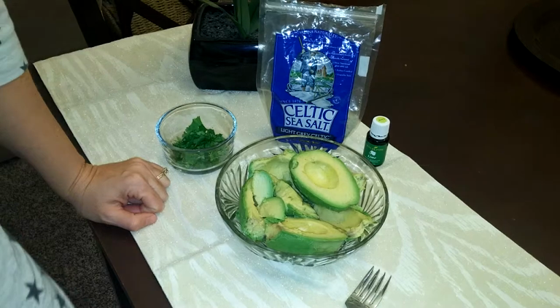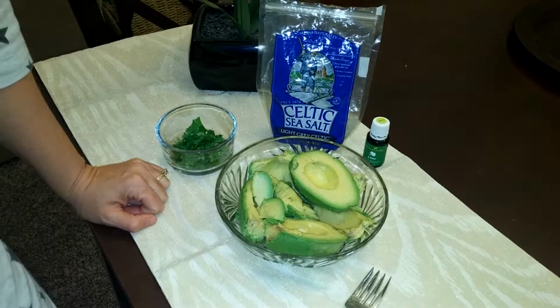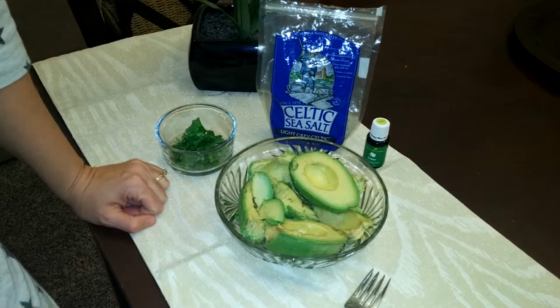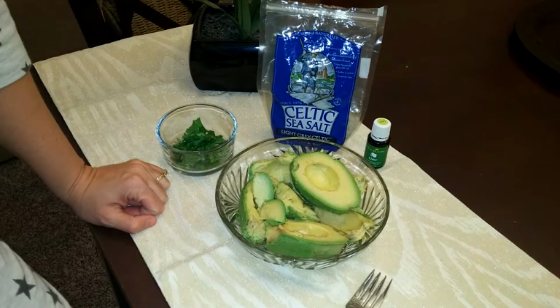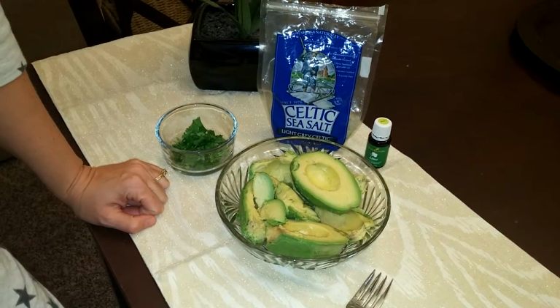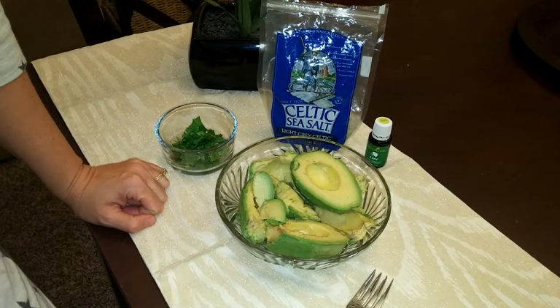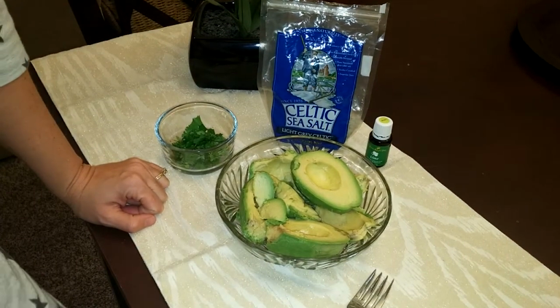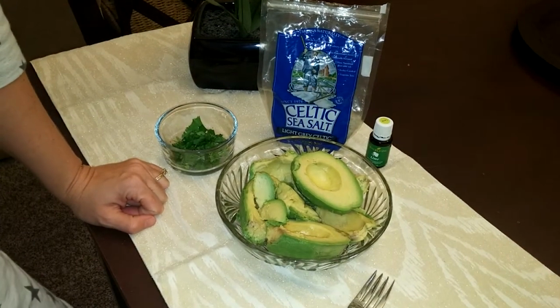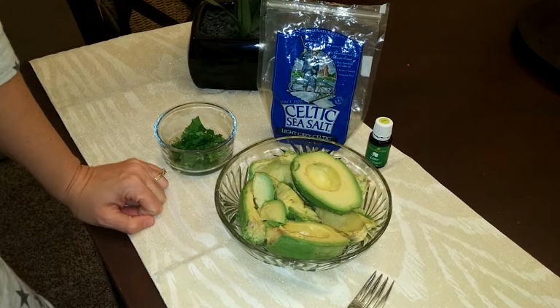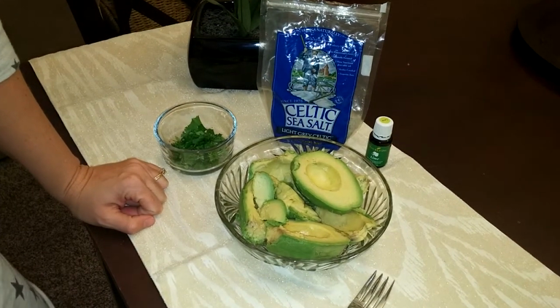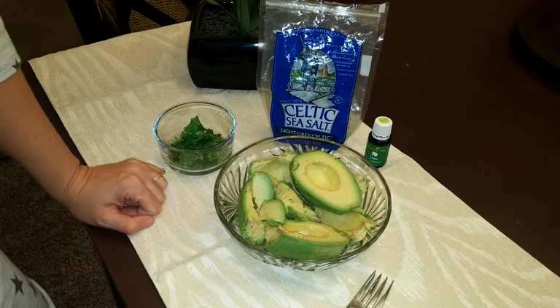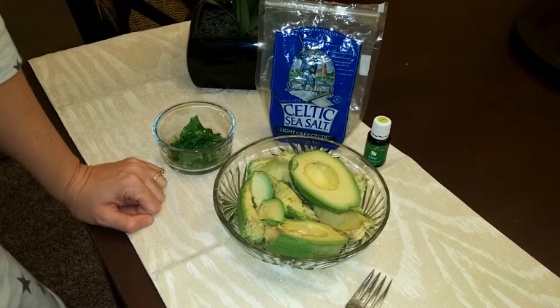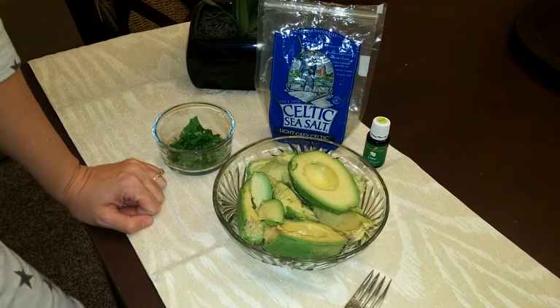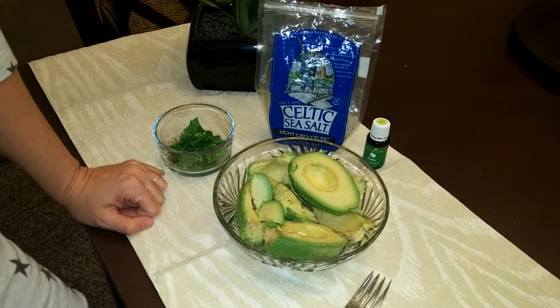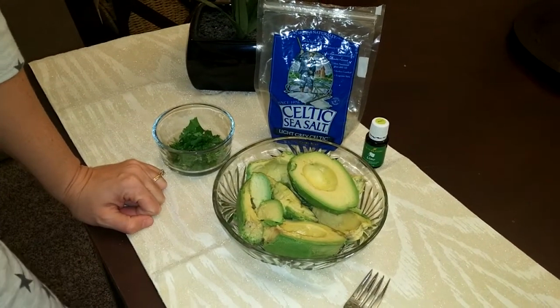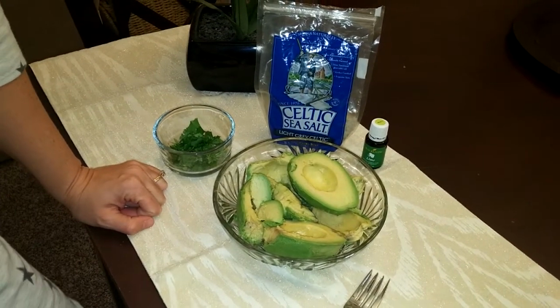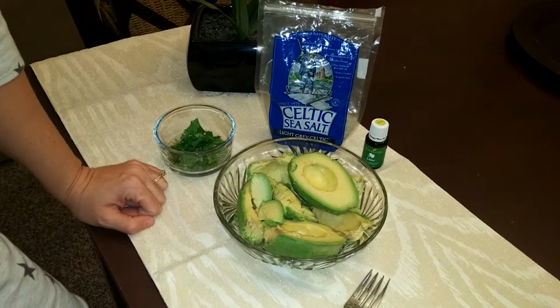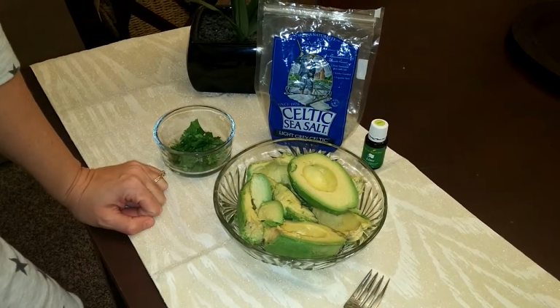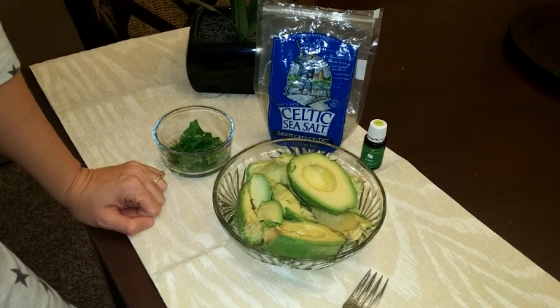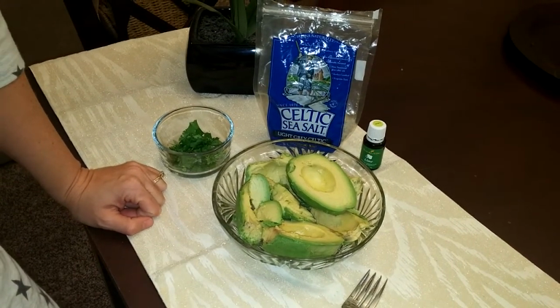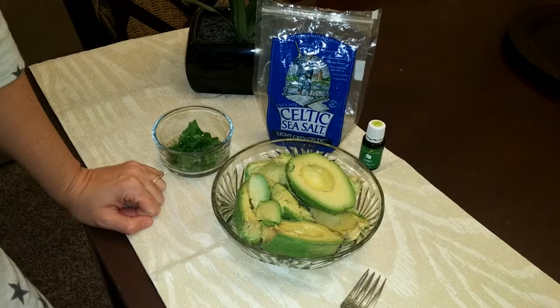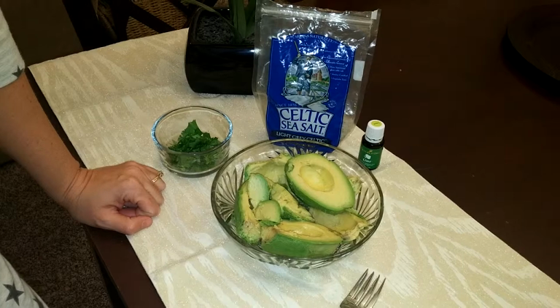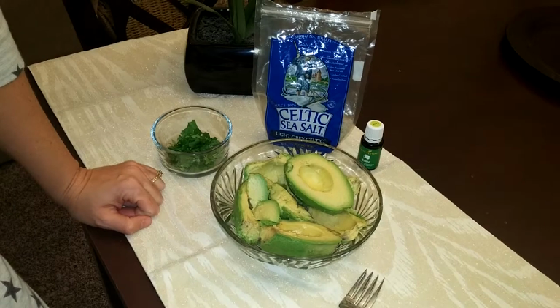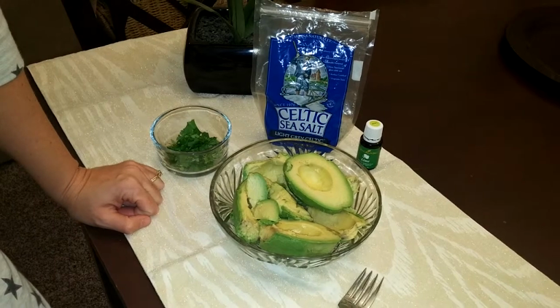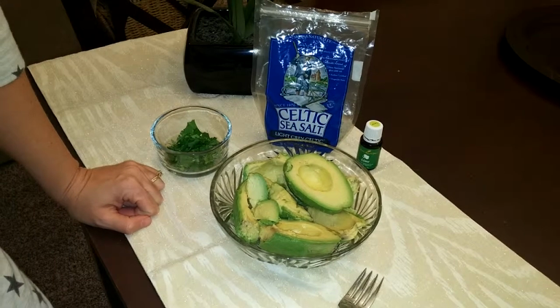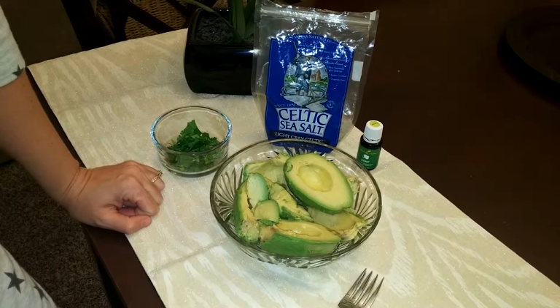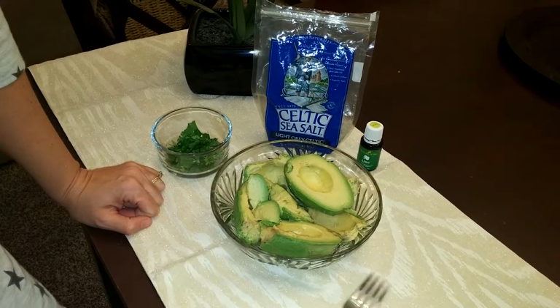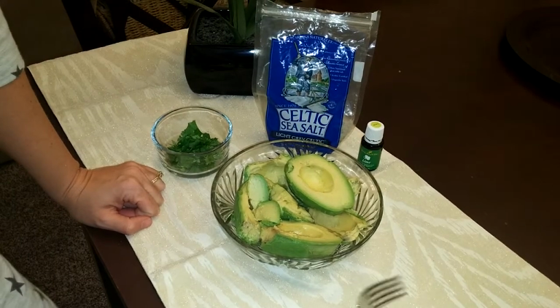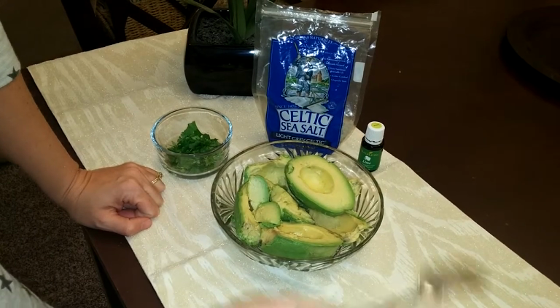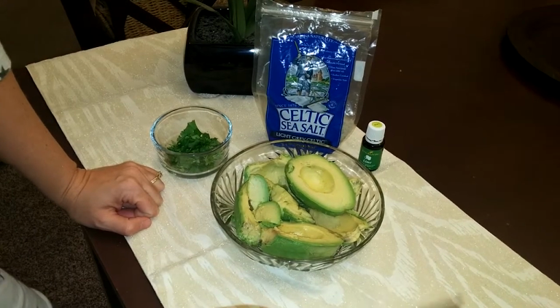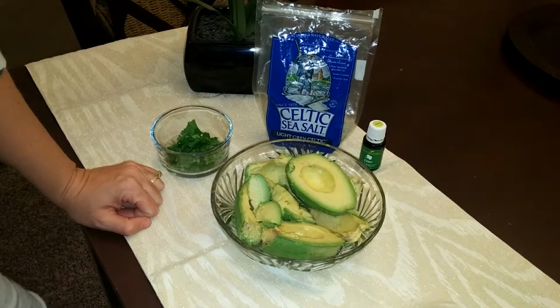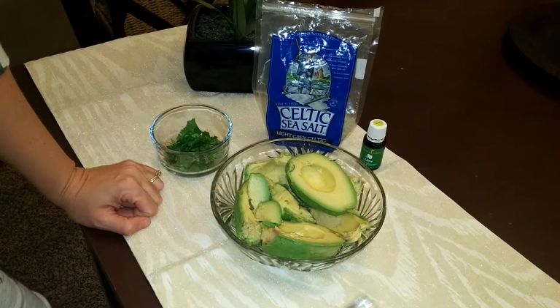Hi there, this is Dr. Faye Schumann. I'm going to show you how to make my super delicious, super easy guacamole dip using only really three ingredients.